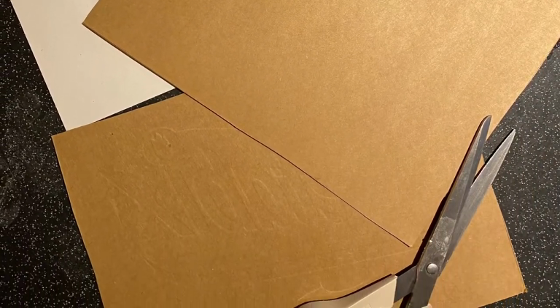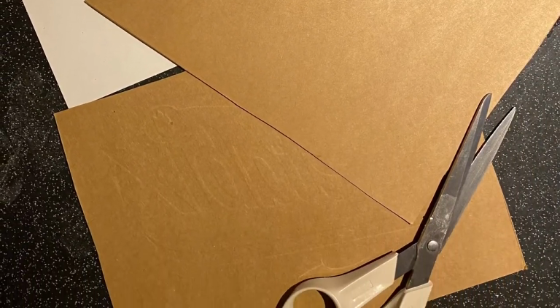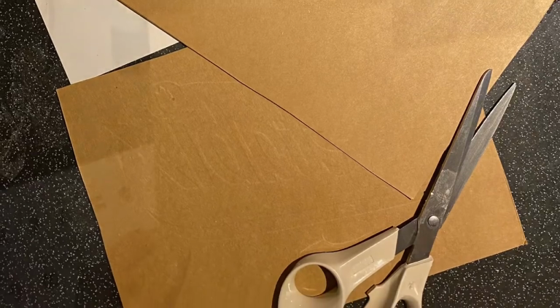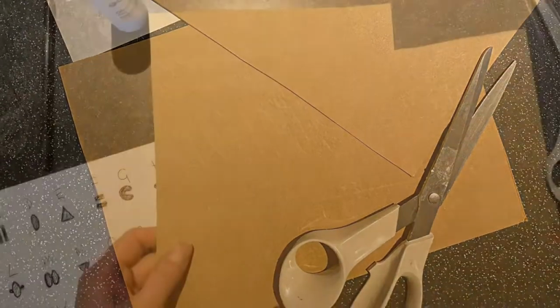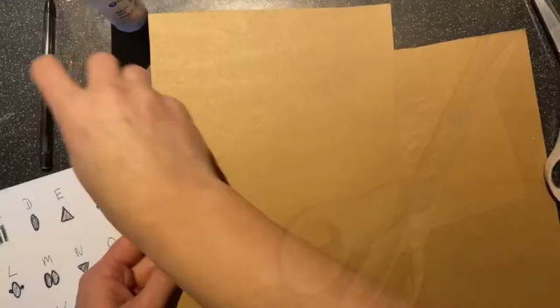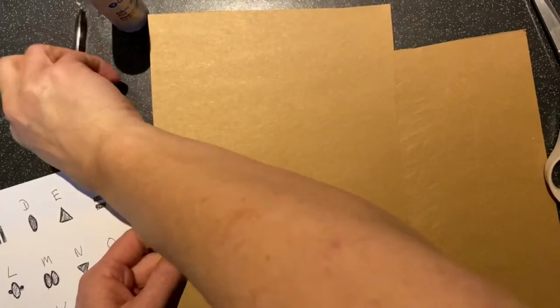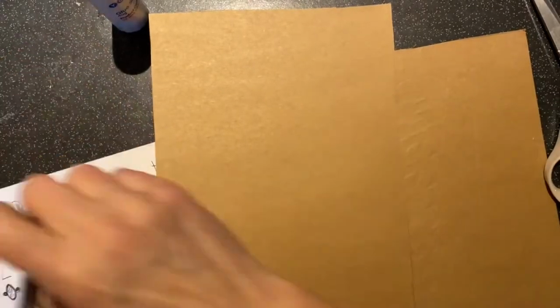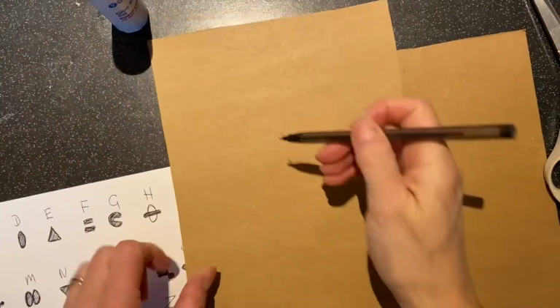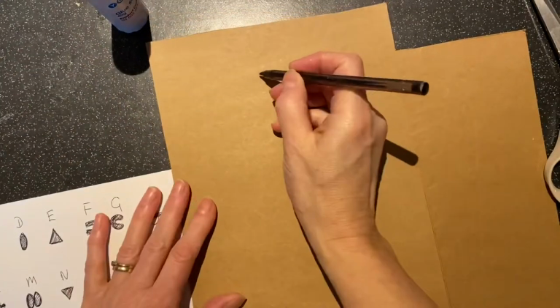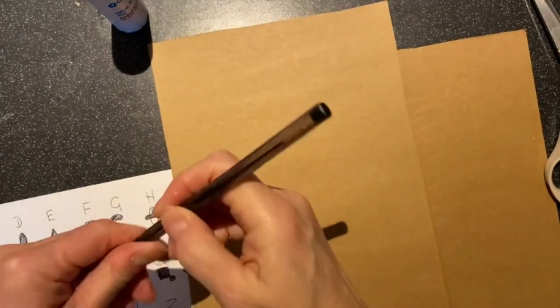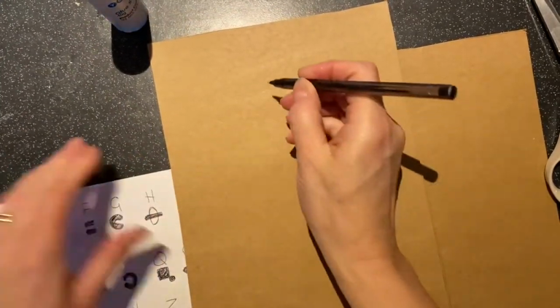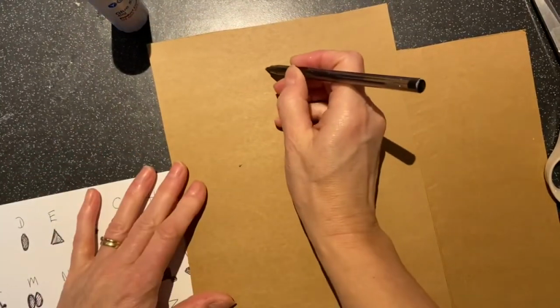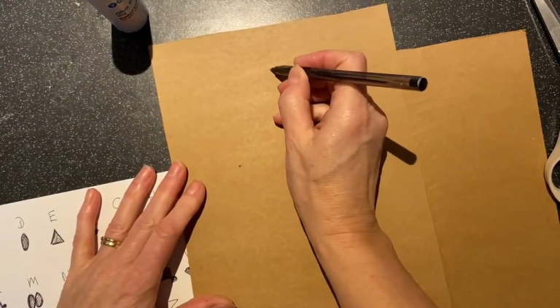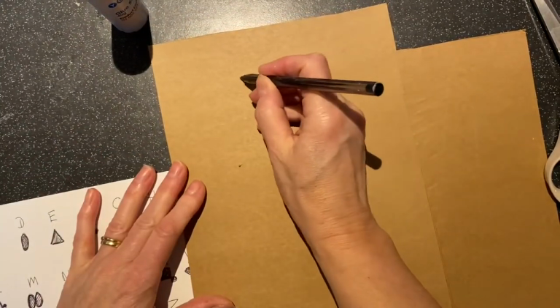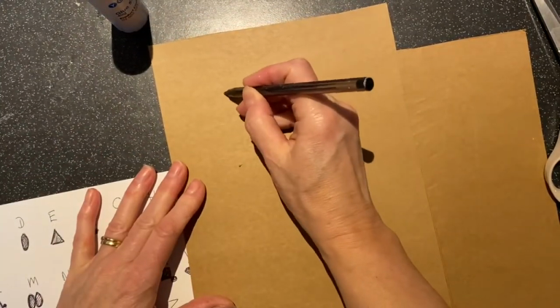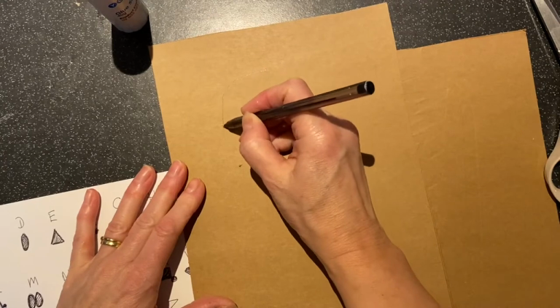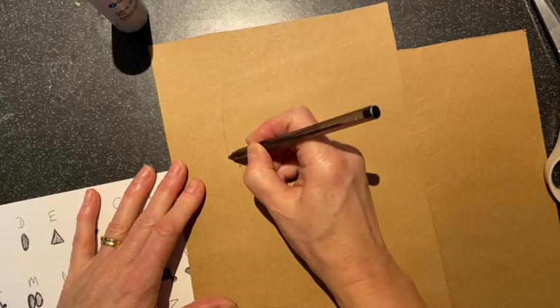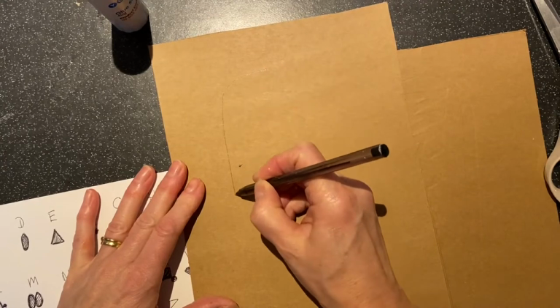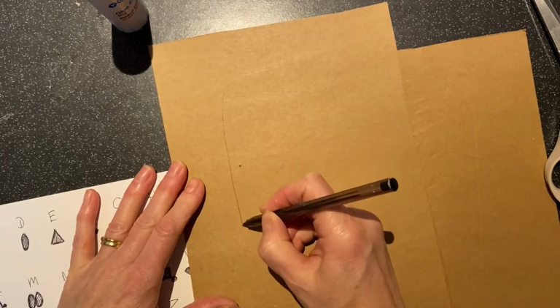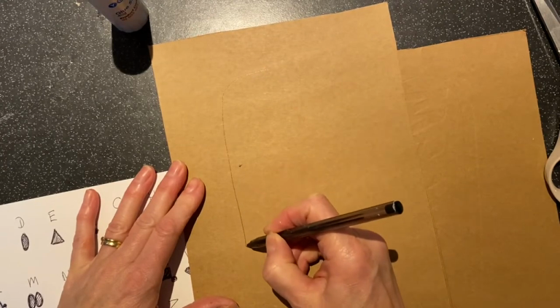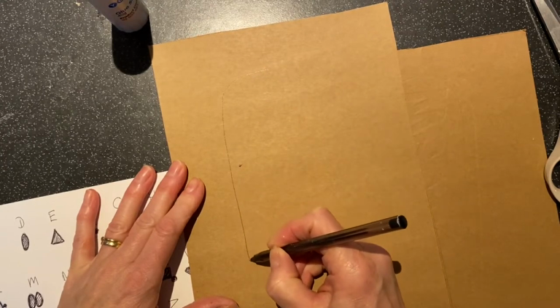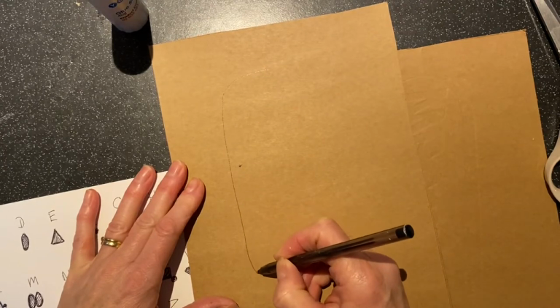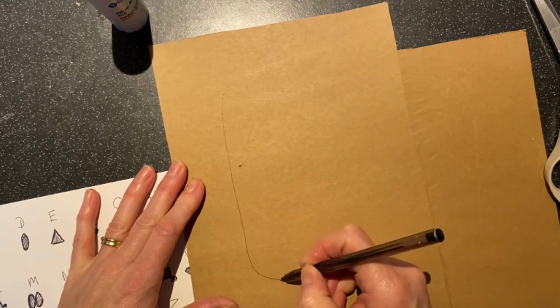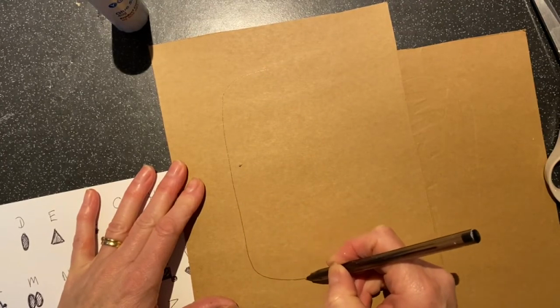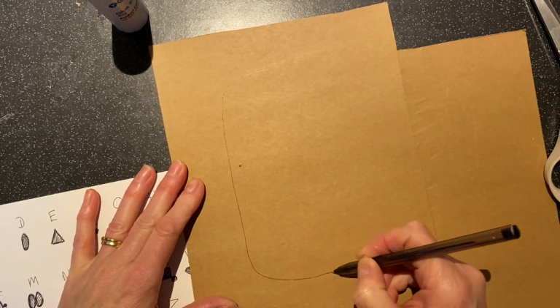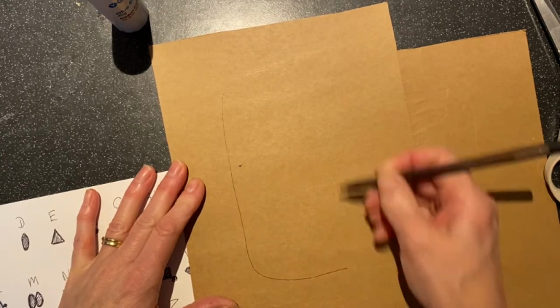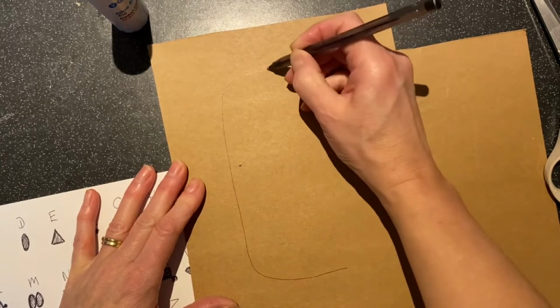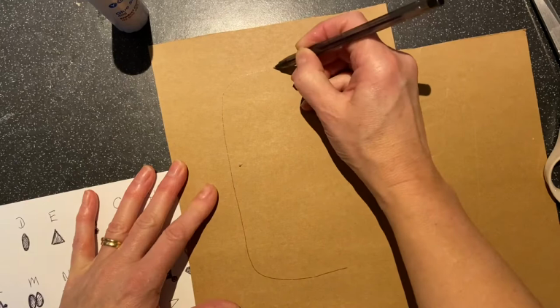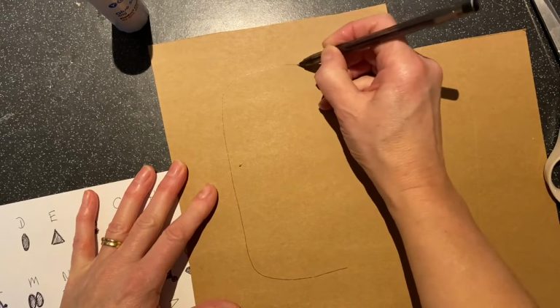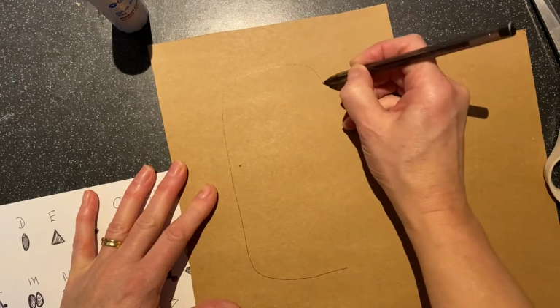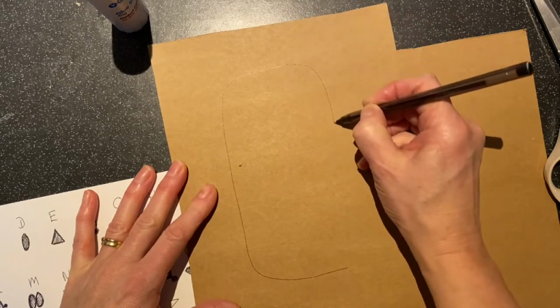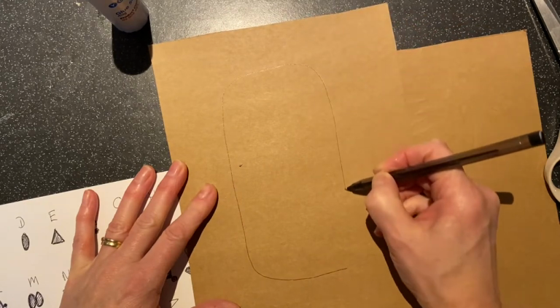Open out your cereal box and cut it into two pieces. Then draw on an oval shape — this will be the shape of your cartouche. You can draw it in pen or pencil, whichever is easiest for you.